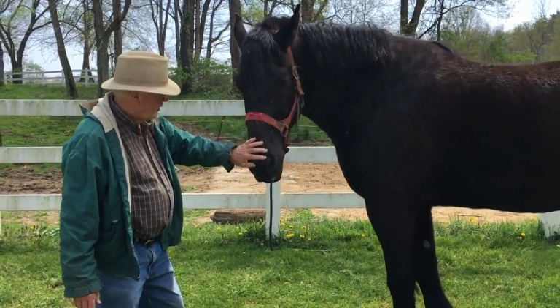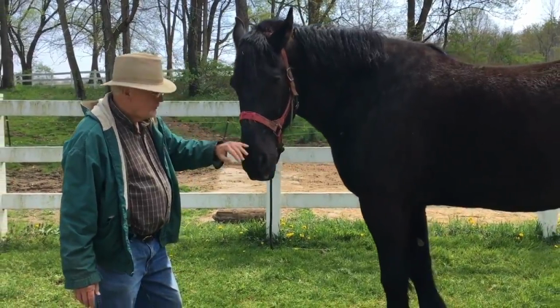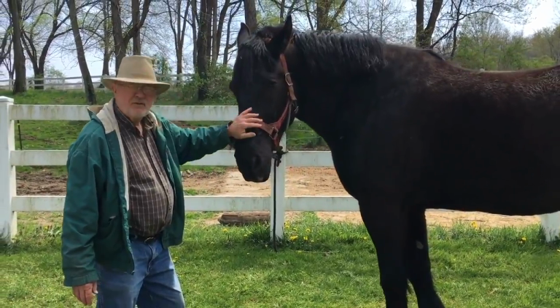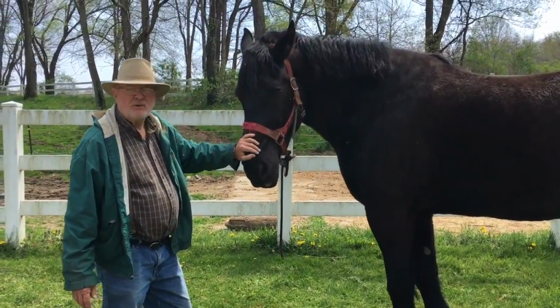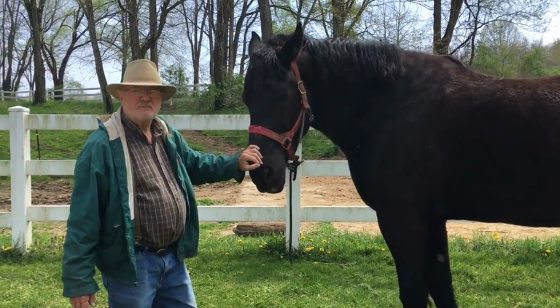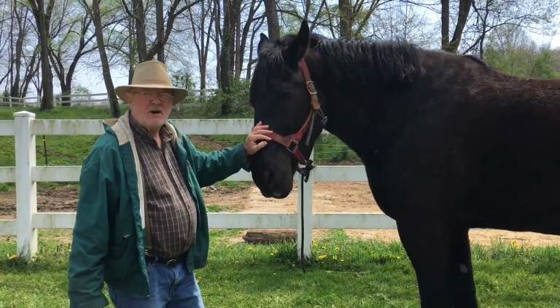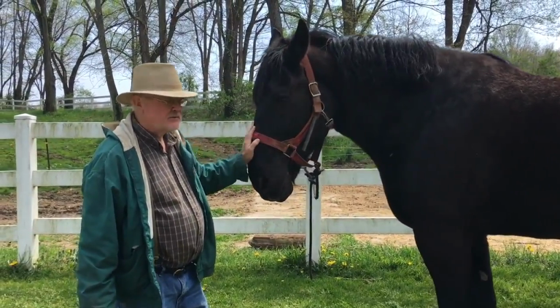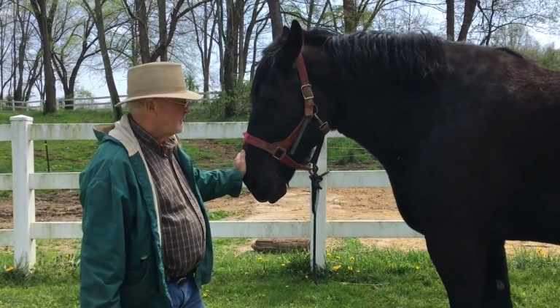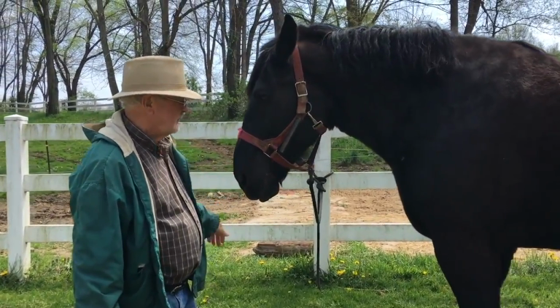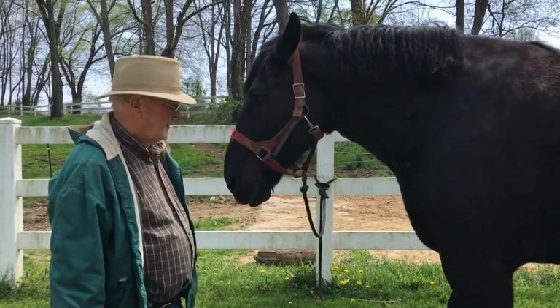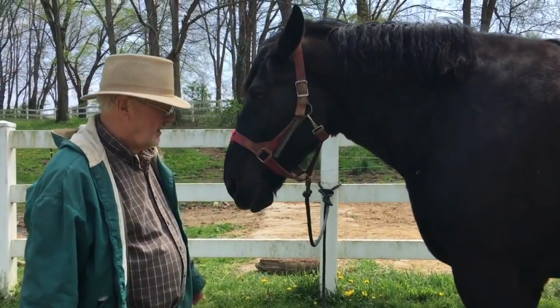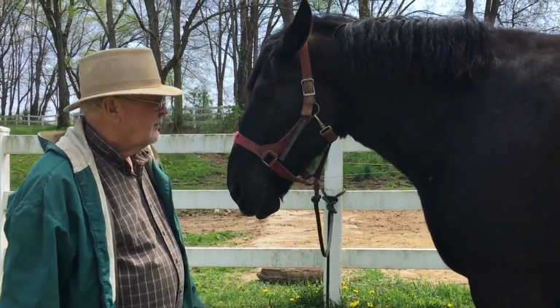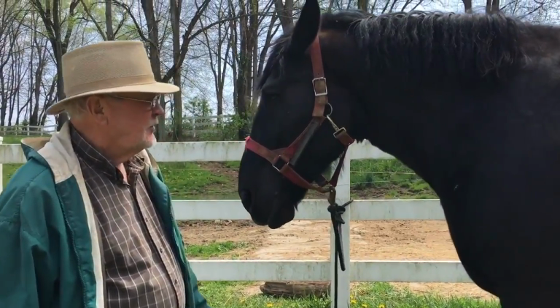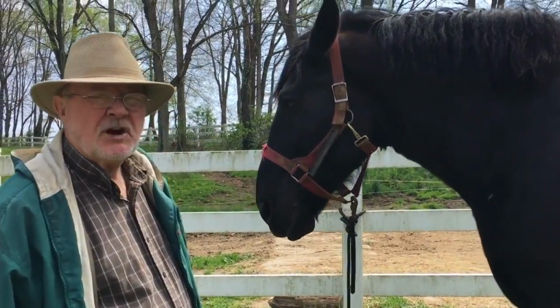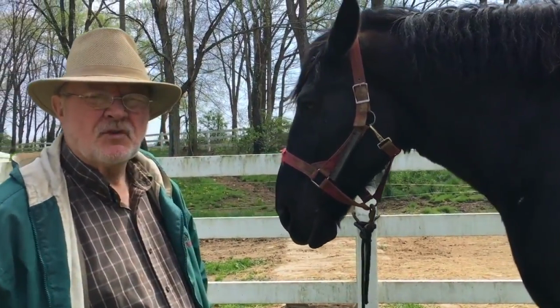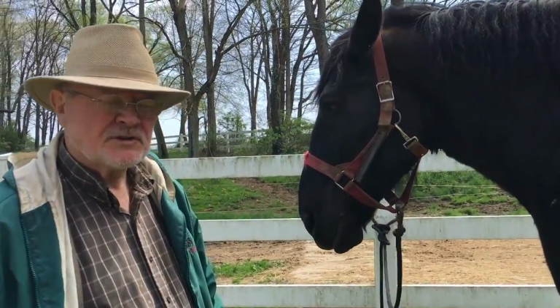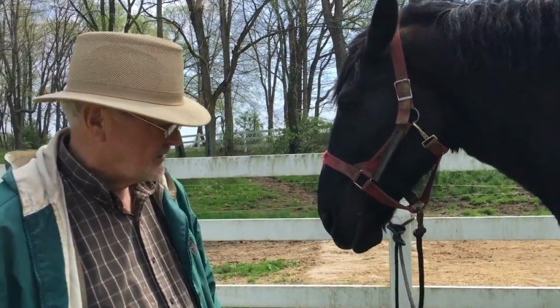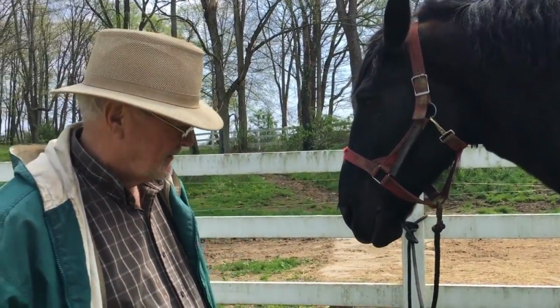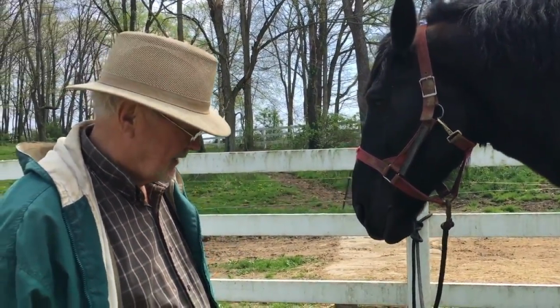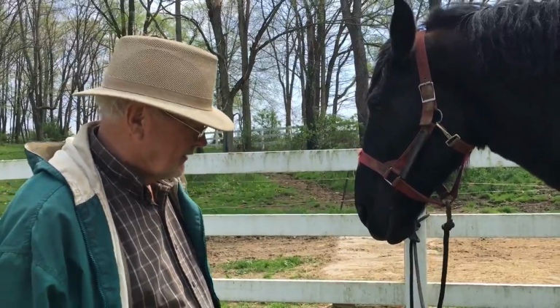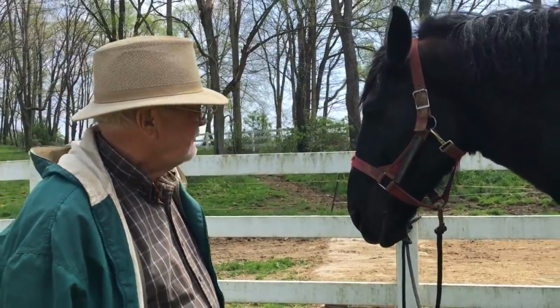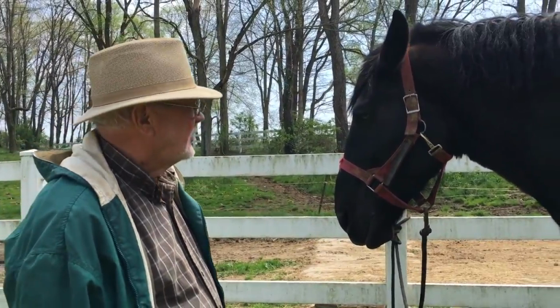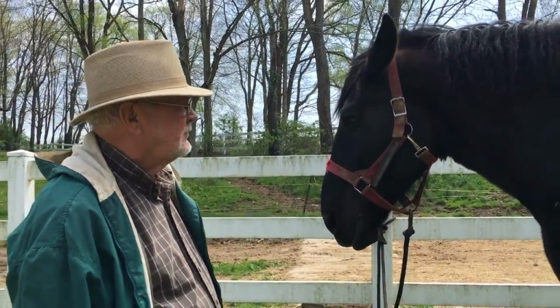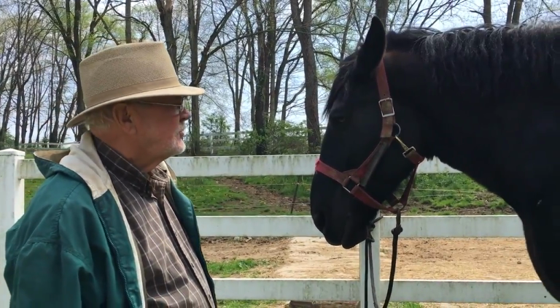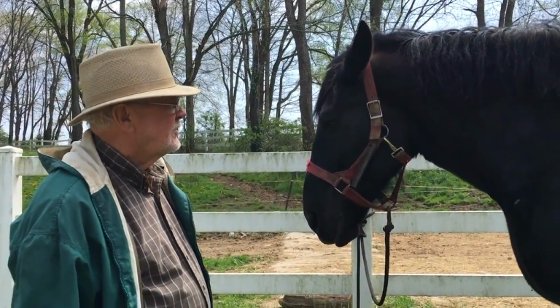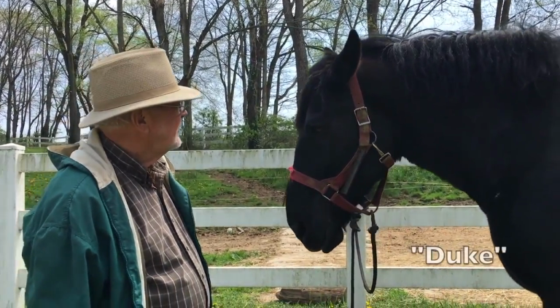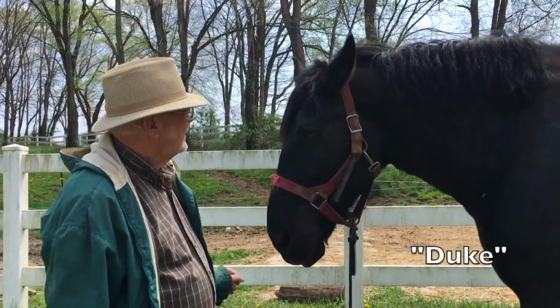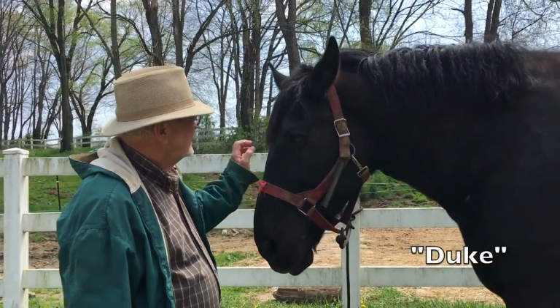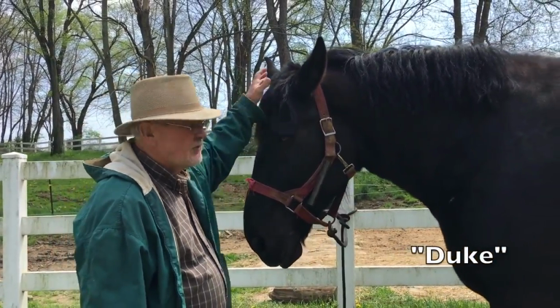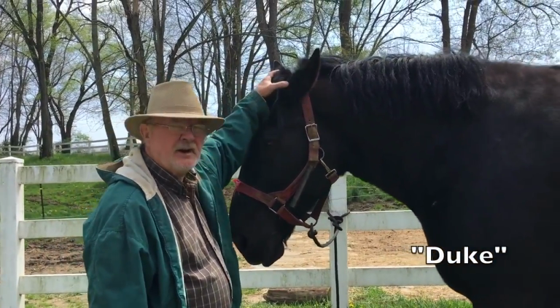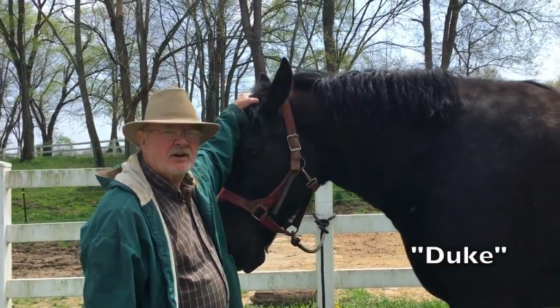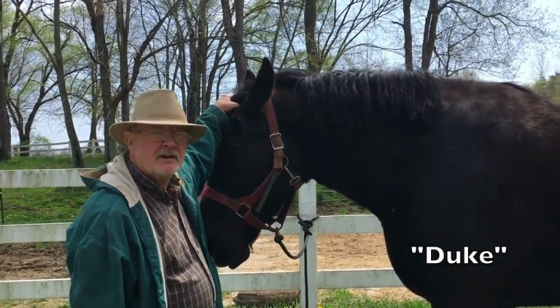Welcome to Farmer Bob's Beauty Shop for Horses. Today we're going to give Duke his spring haircut.